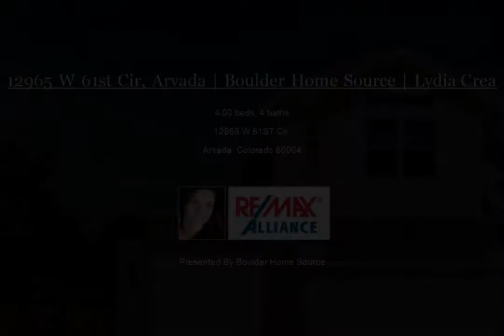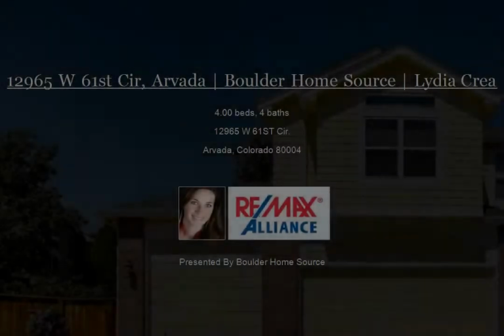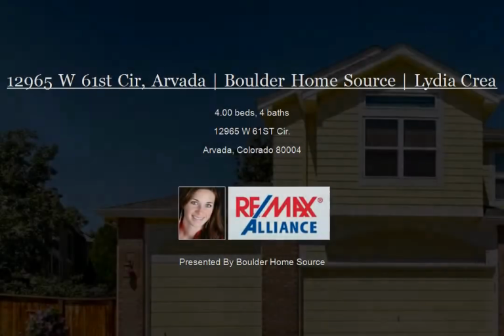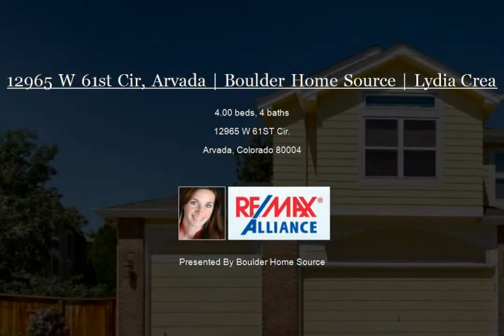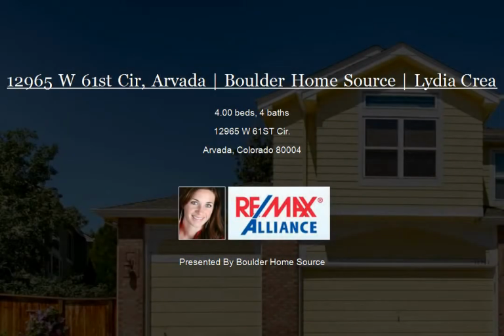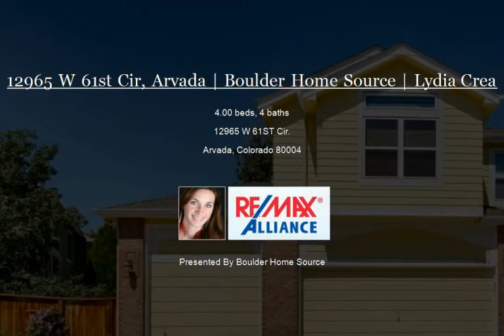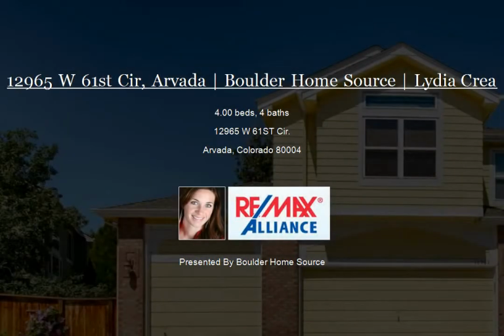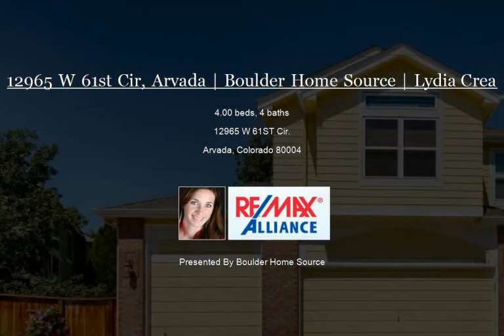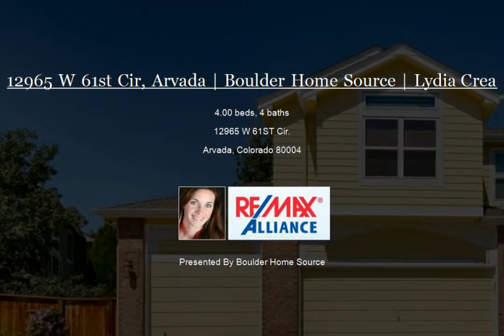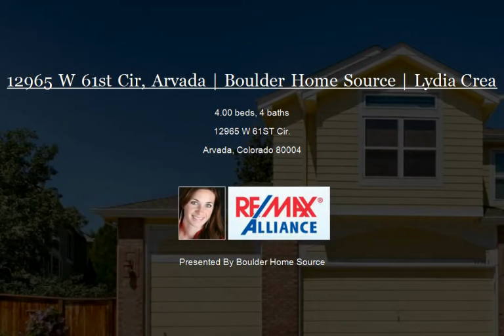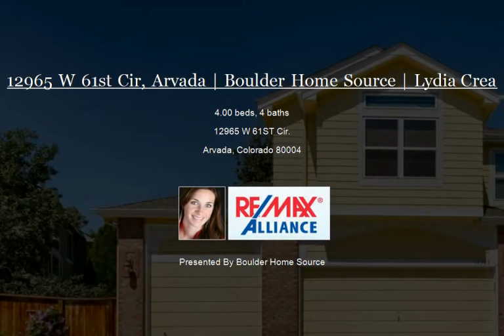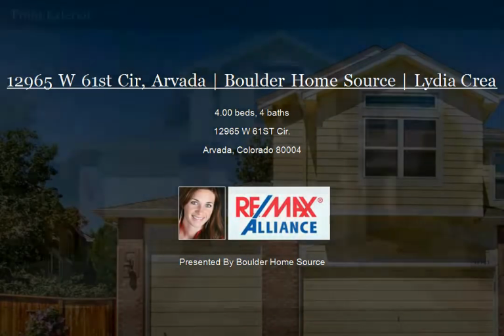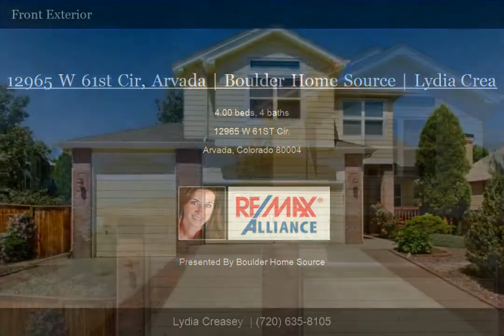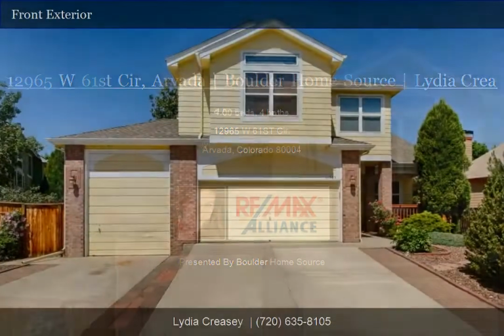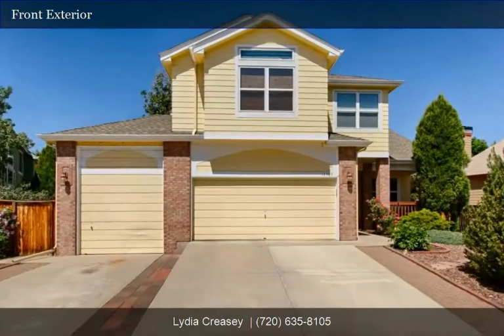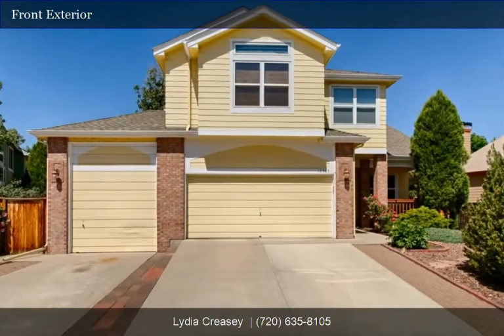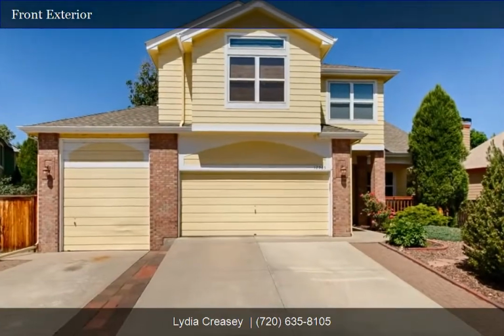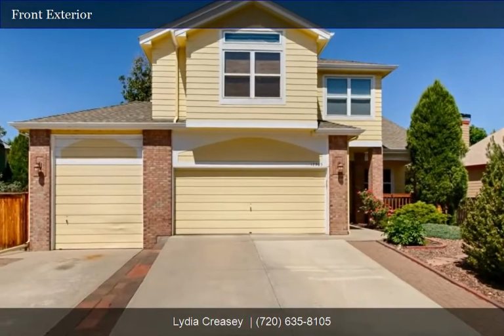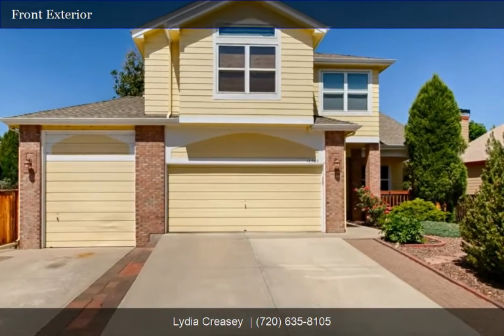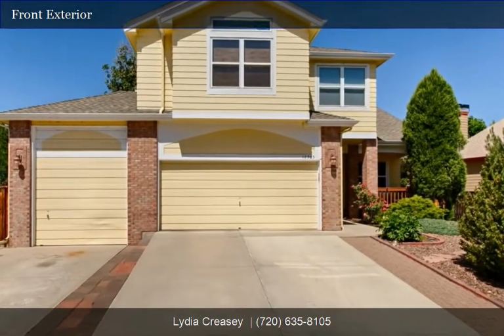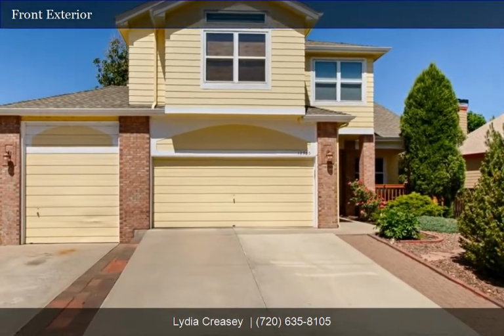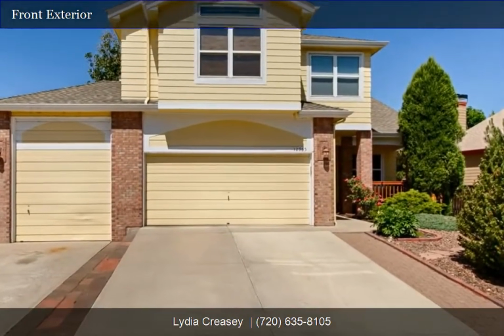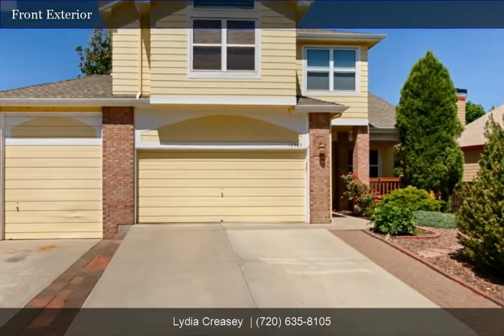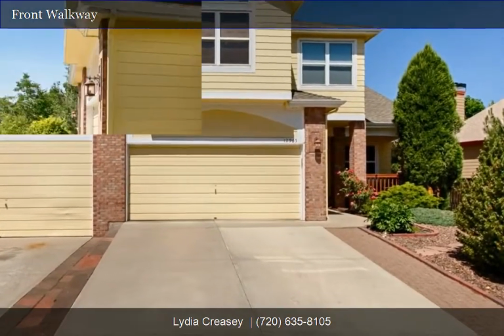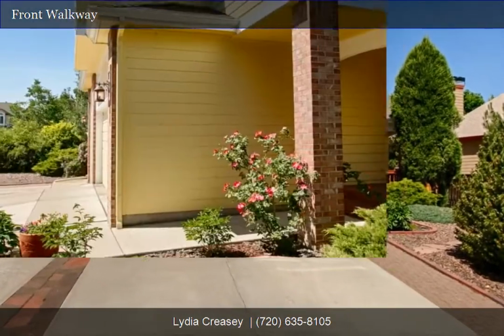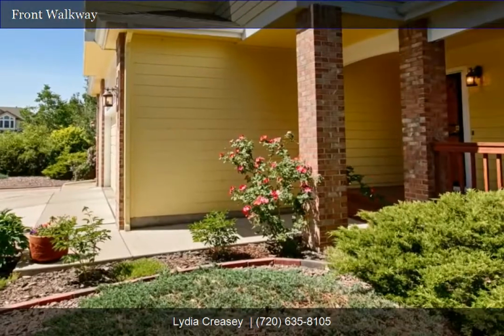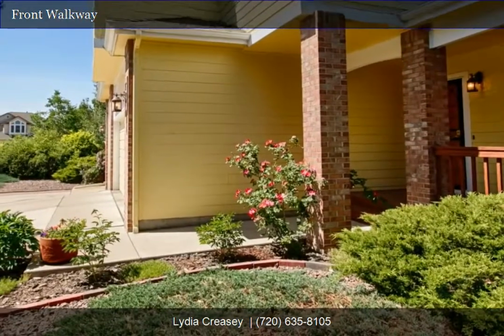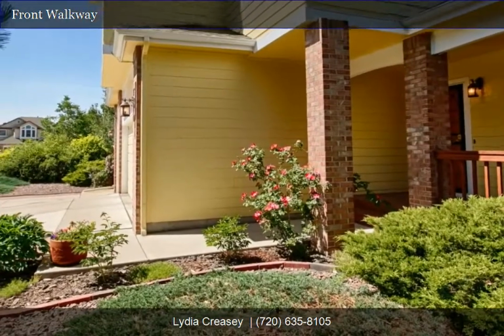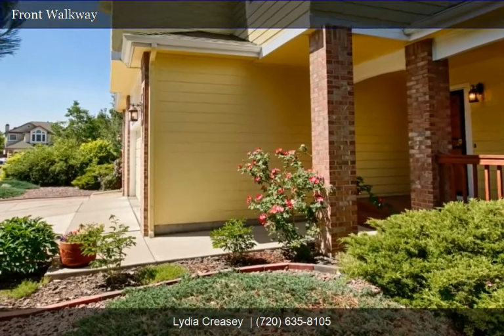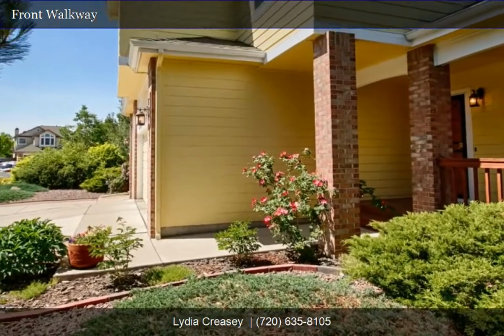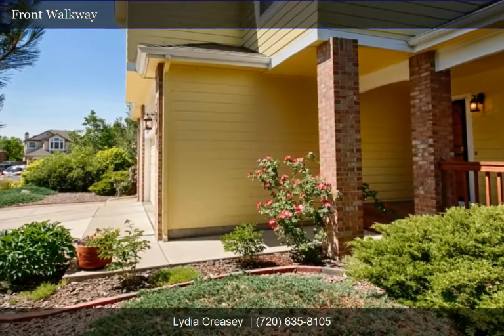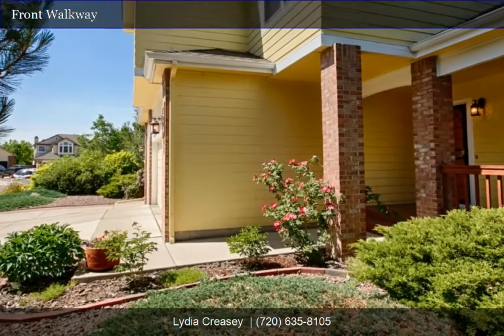Fabulous location to call home, just one block from Meadow Lake Park. Lovely two-story home with many extras, including a third car garage, bath fit for RV or boat parking.